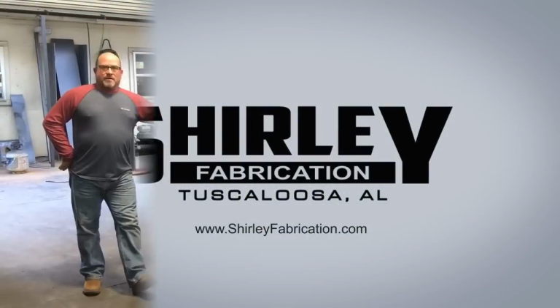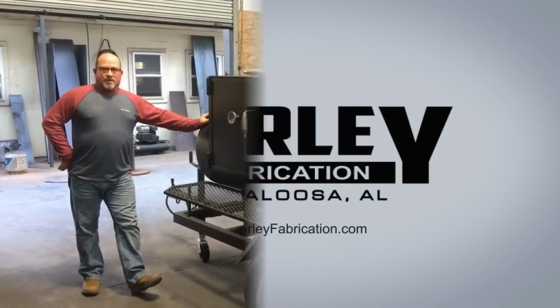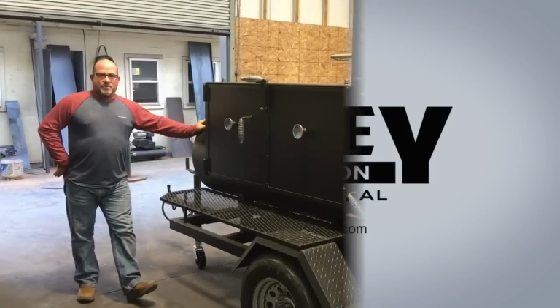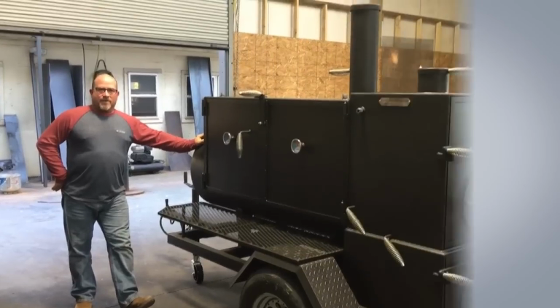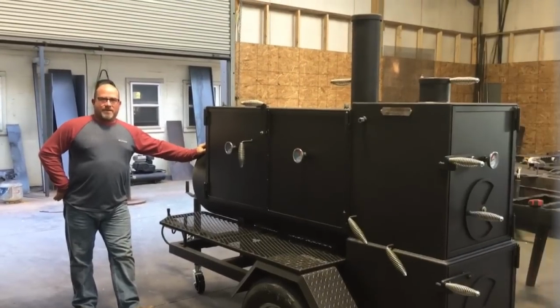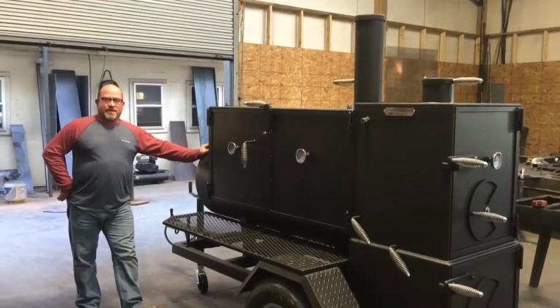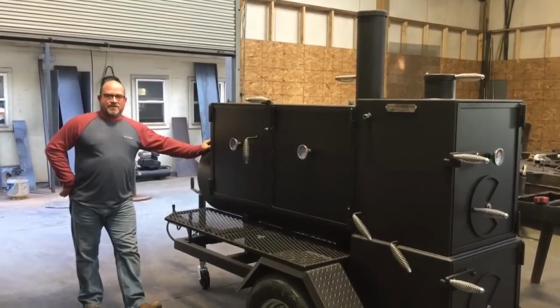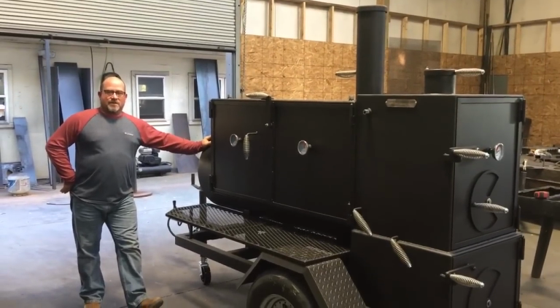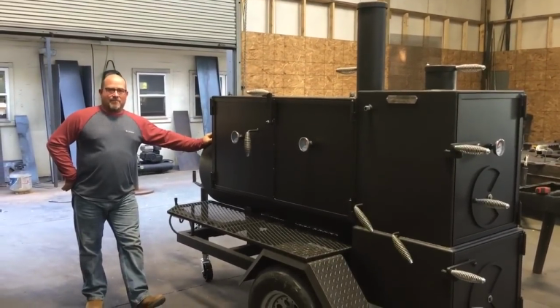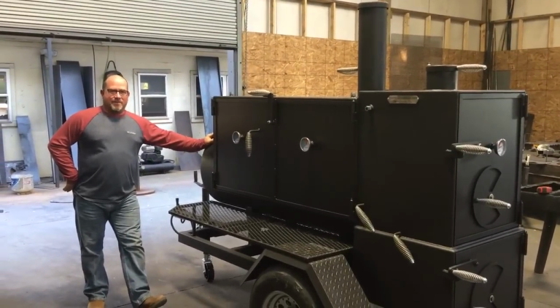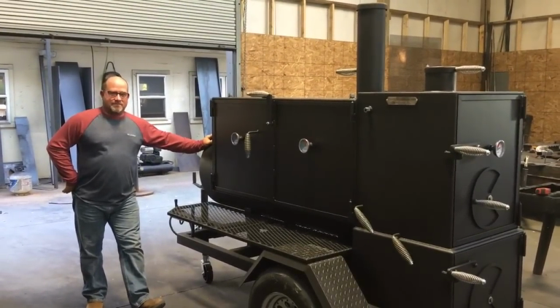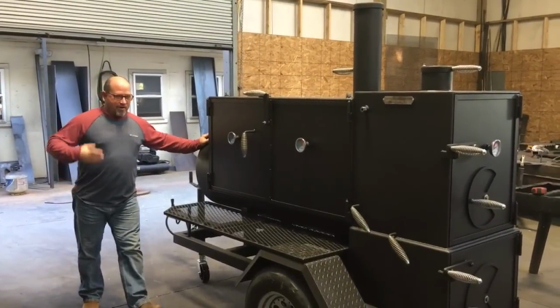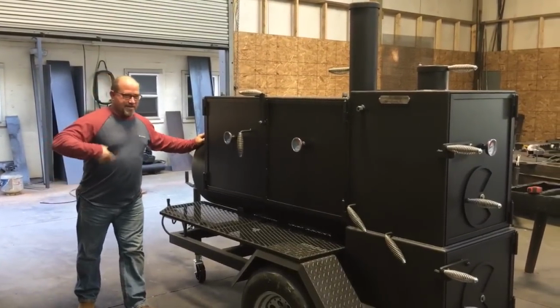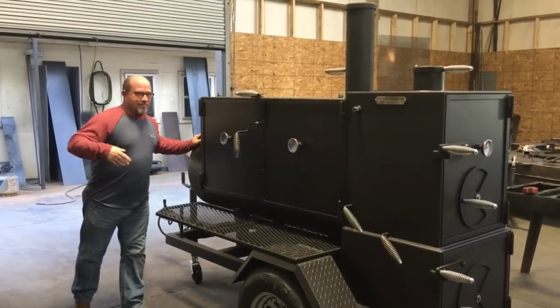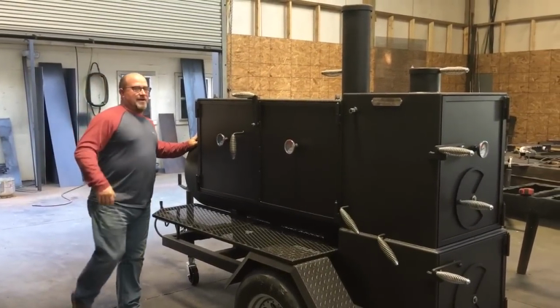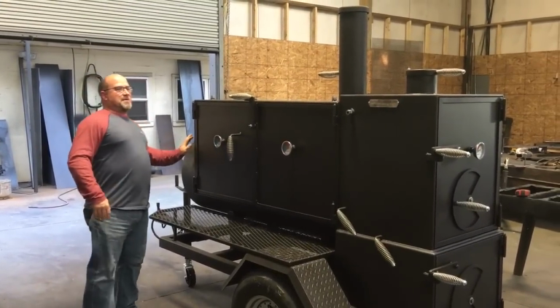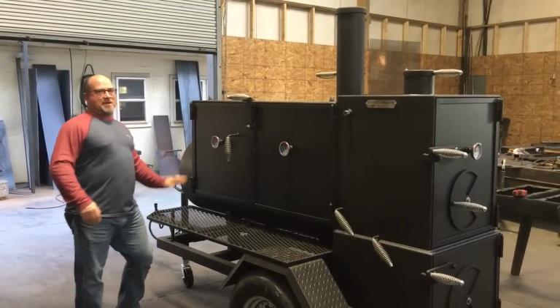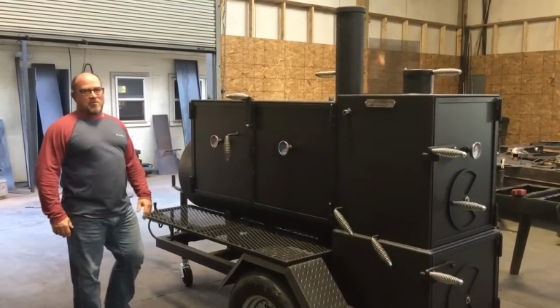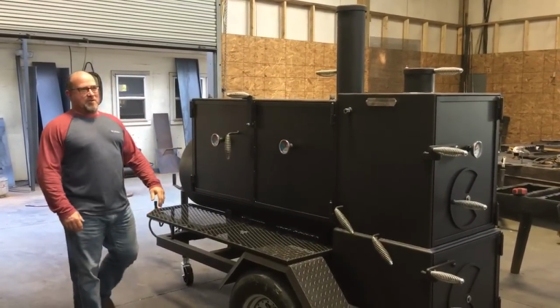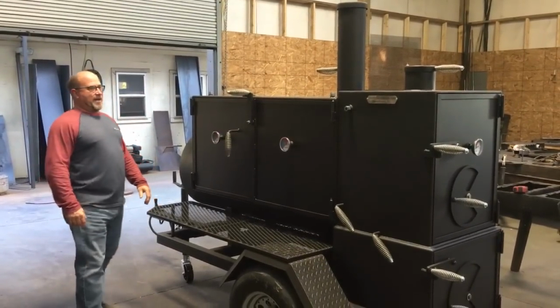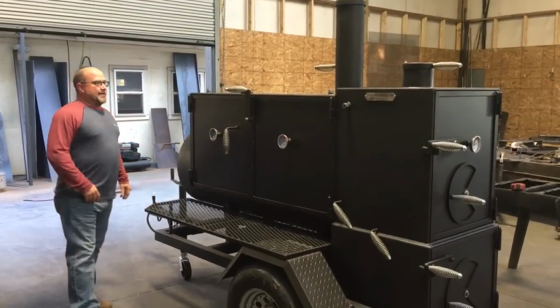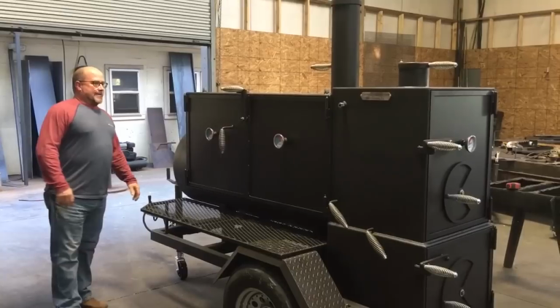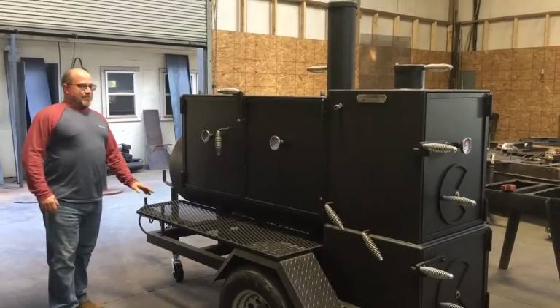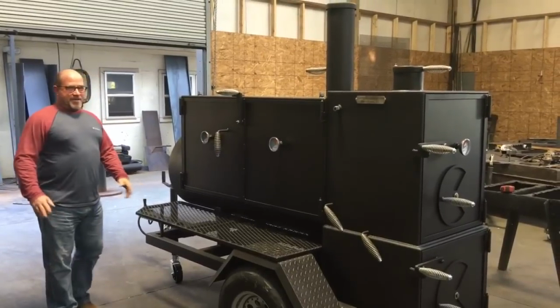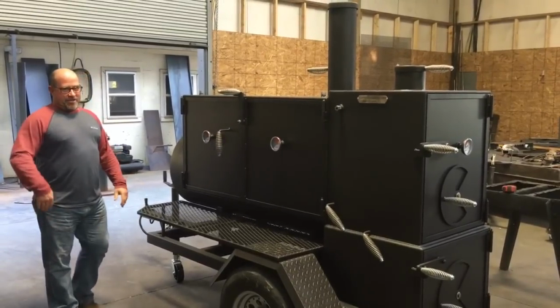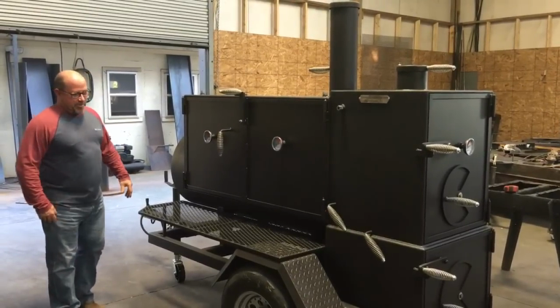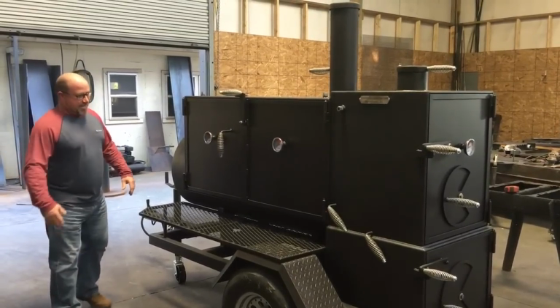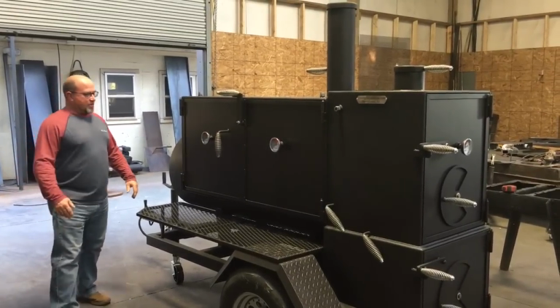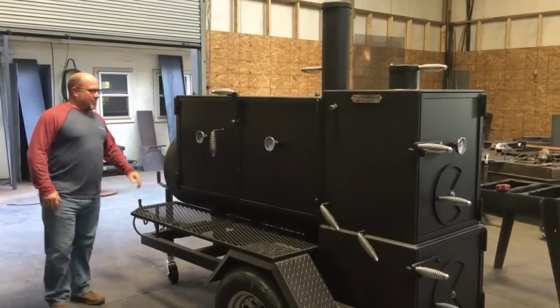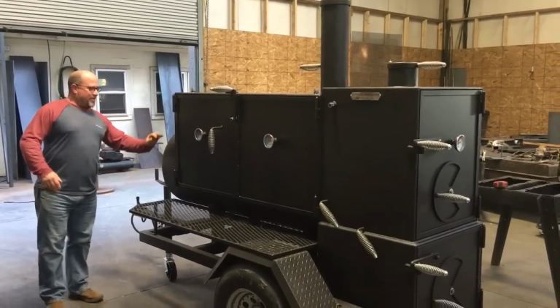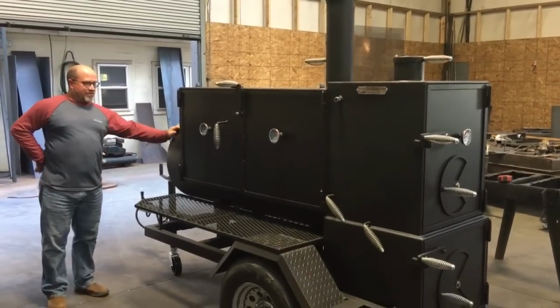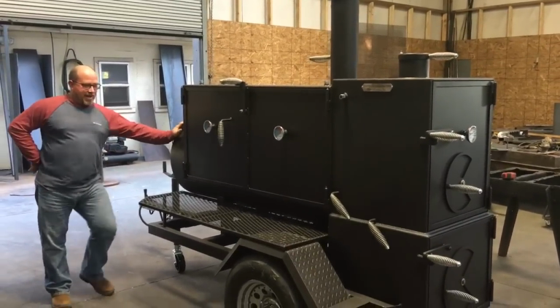This is Paul with Shirley Fabrication in Tuscaloosa, Alabama. I start off the same every time, but I guess I'm going to keep doing that. I've been petitioned to do this video, so I'm going to do it for Tyler.